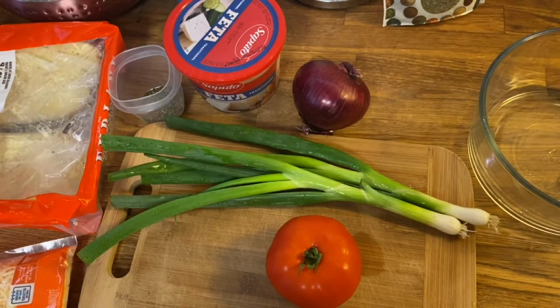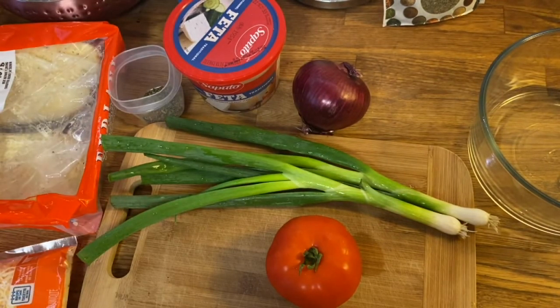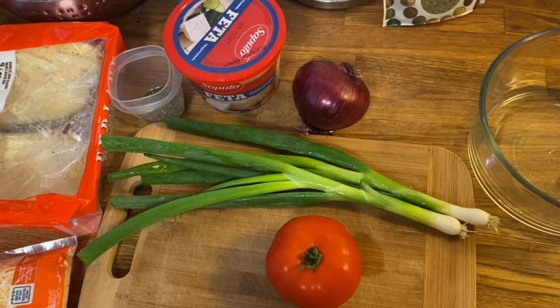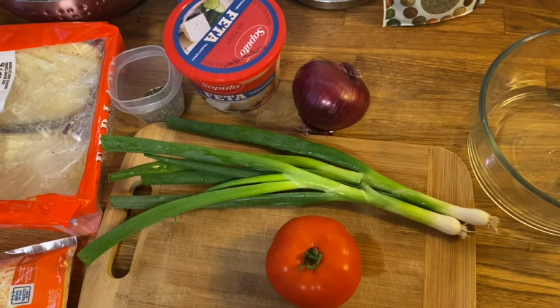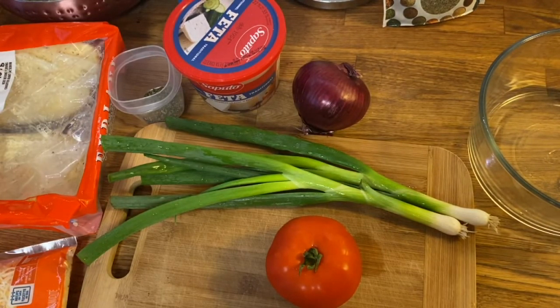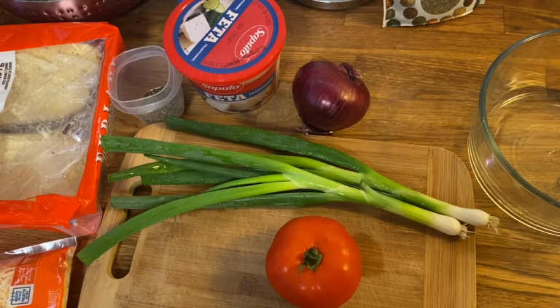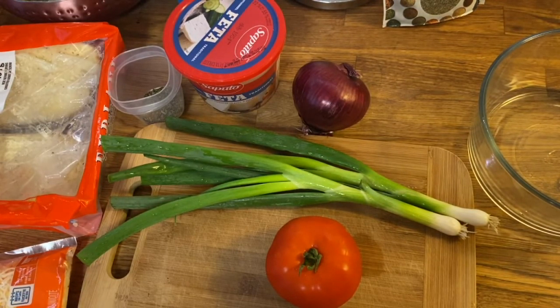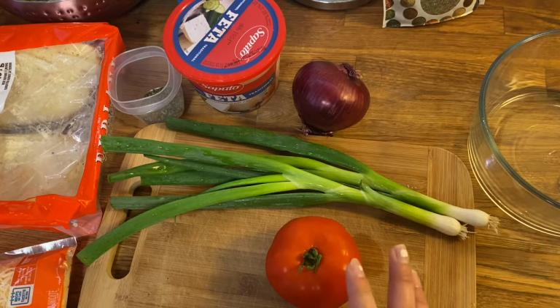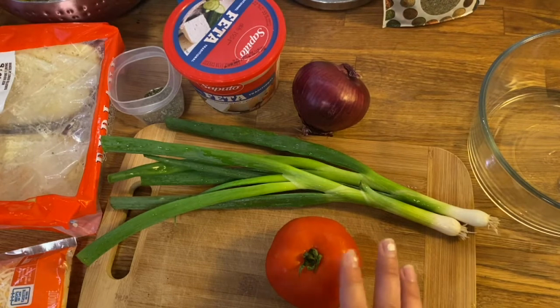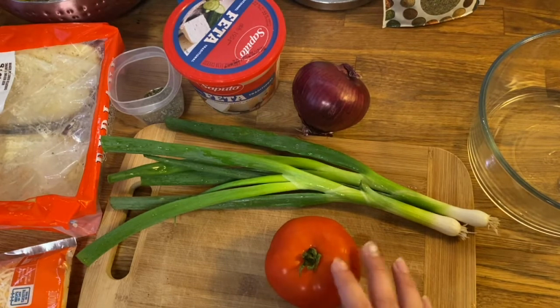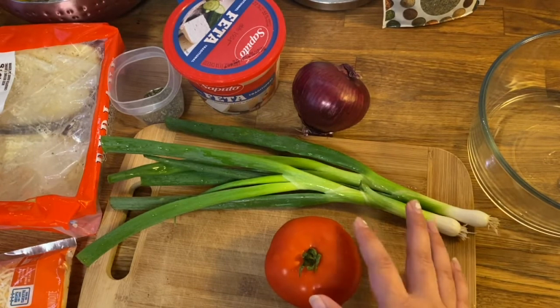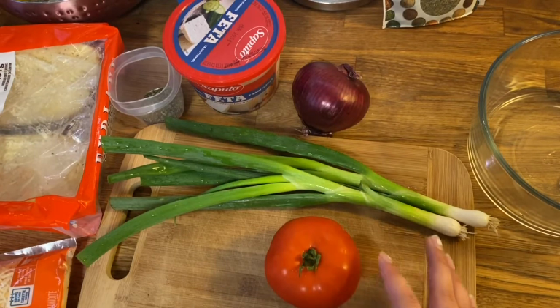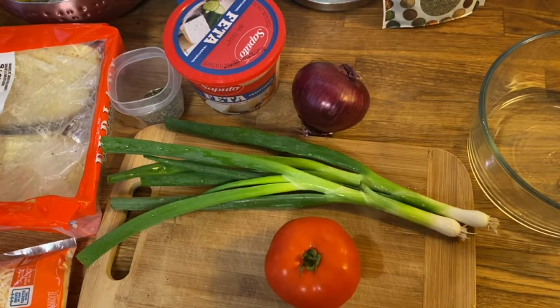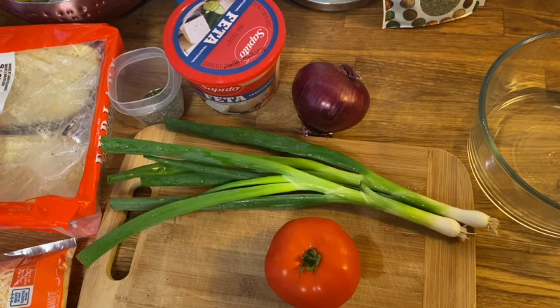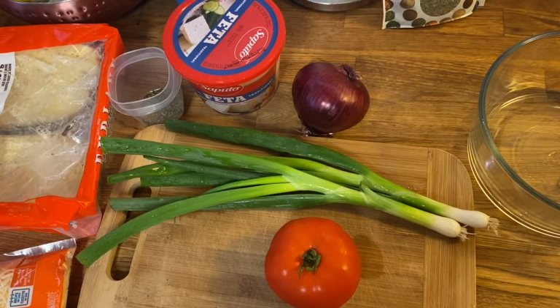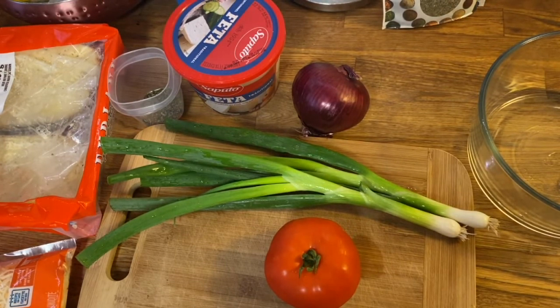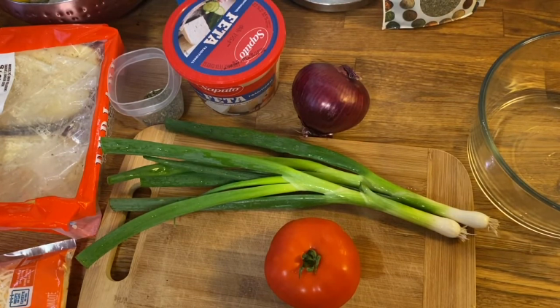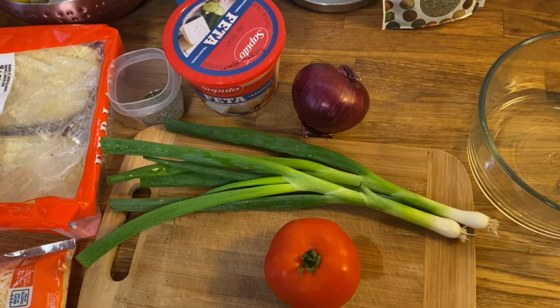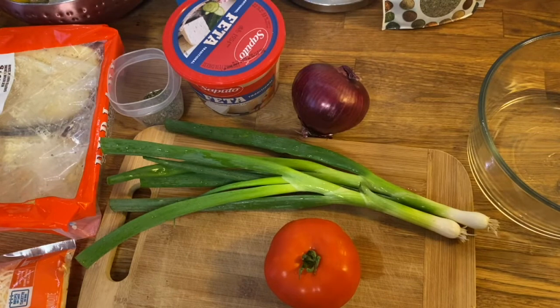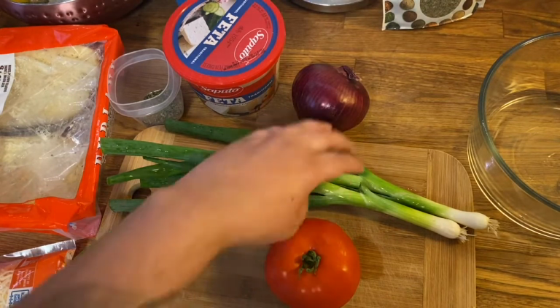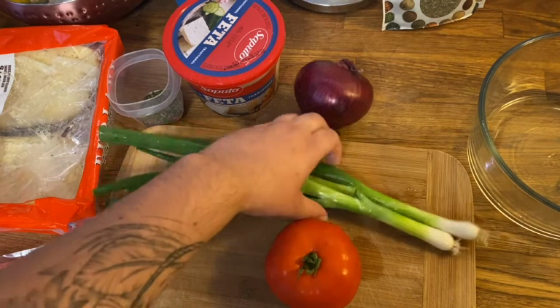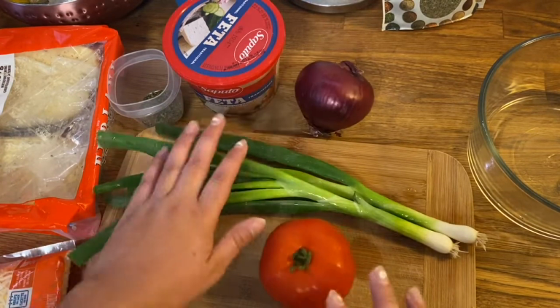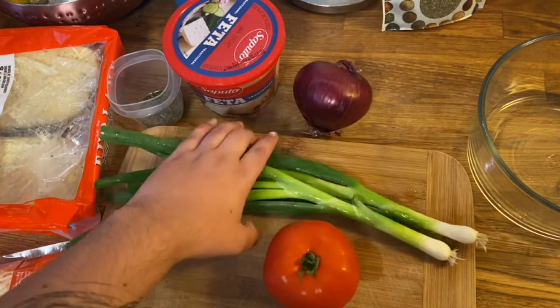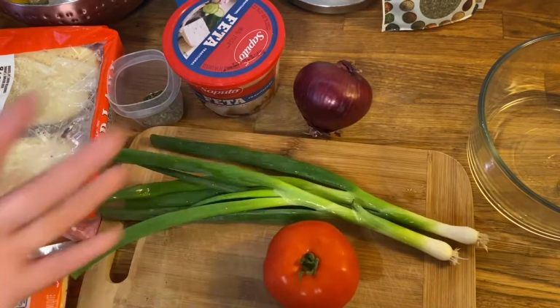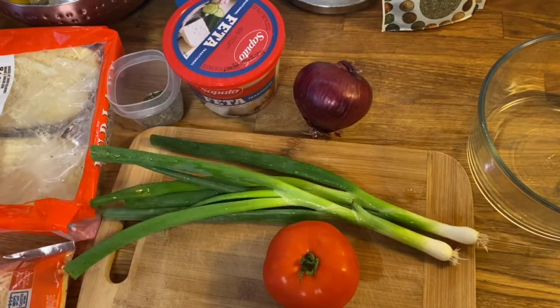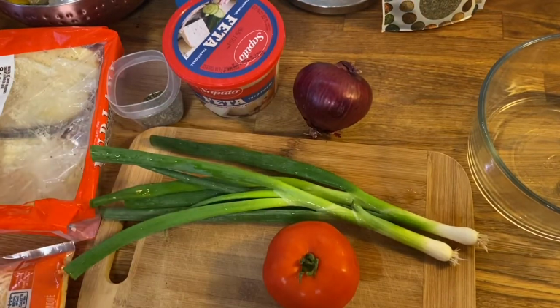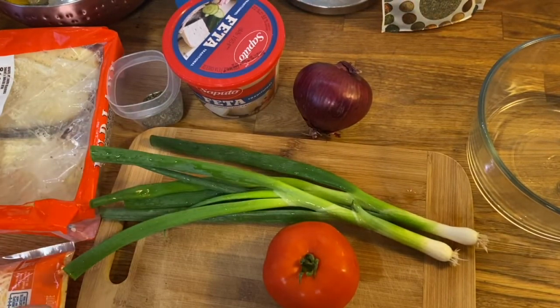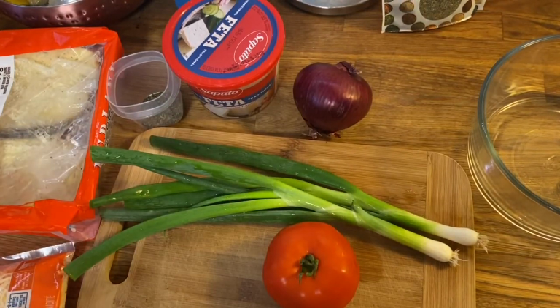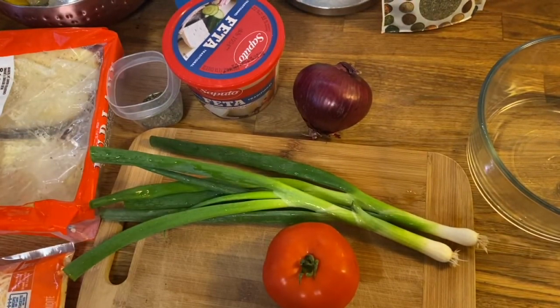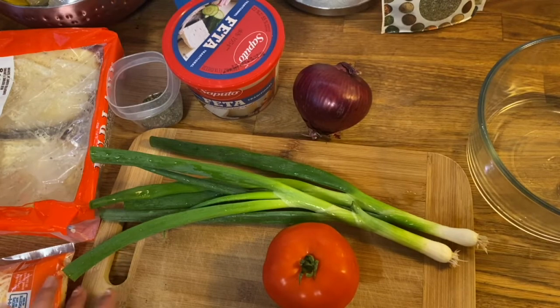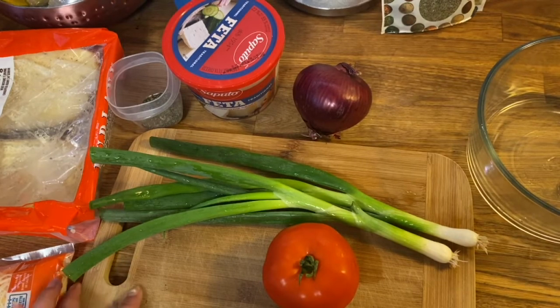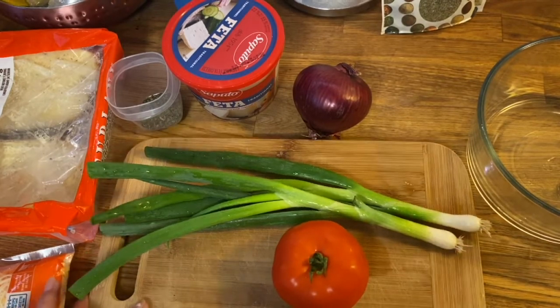Let's get started. We're gonna start with chopping up all of our vegetables — we do want it diced so it's nice and small. We'll start with our tomato. I did wash these first, so make sure you wash your vegetables first and then start dicing them.